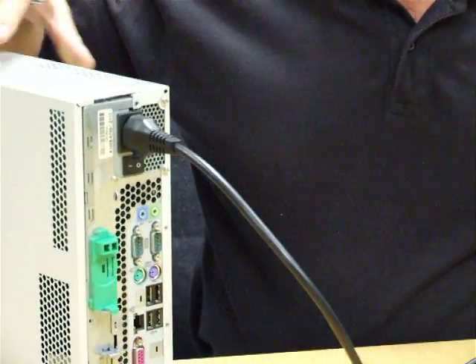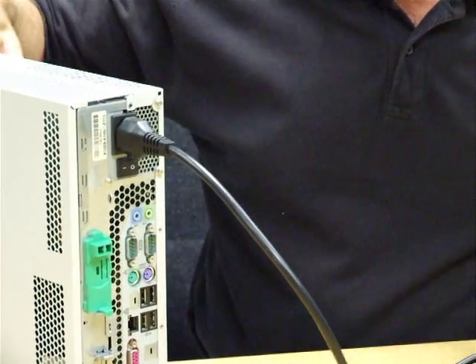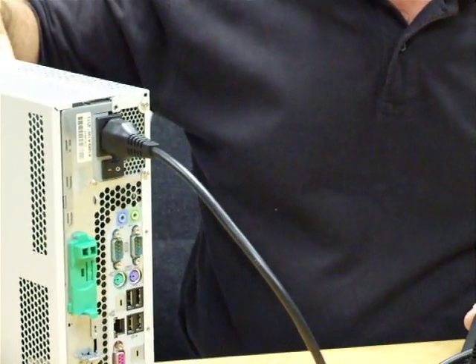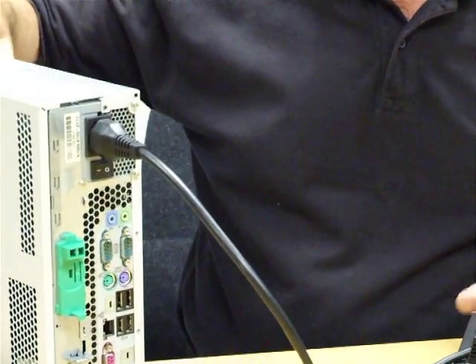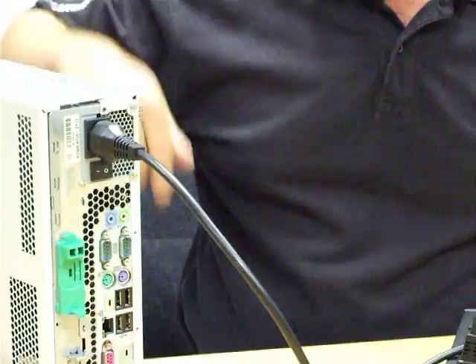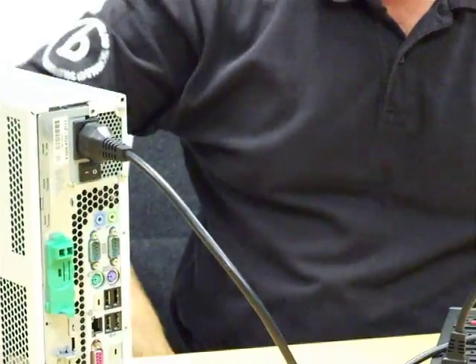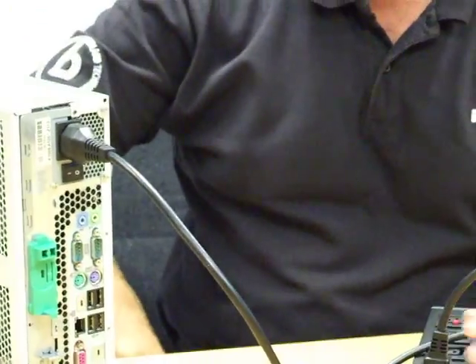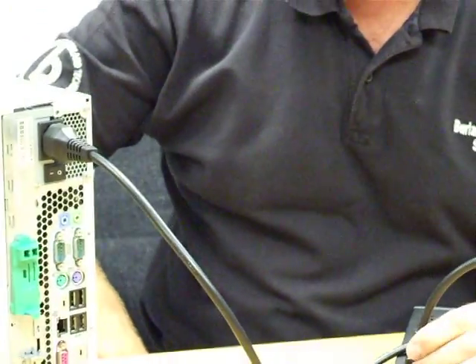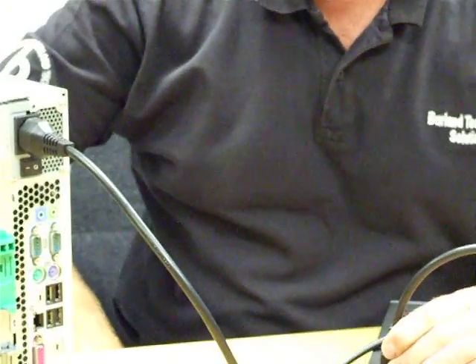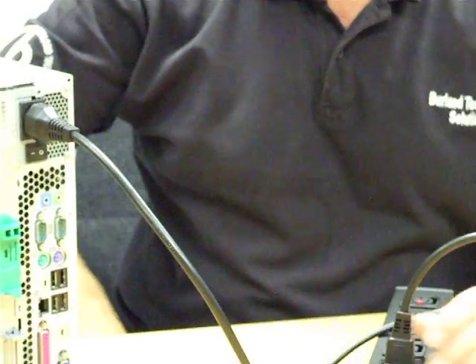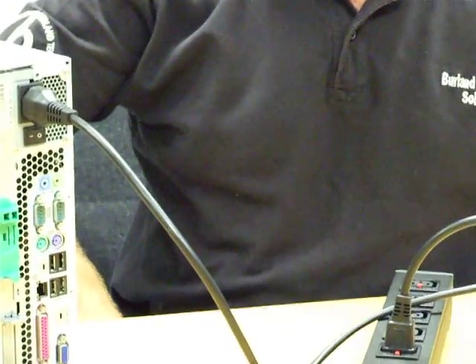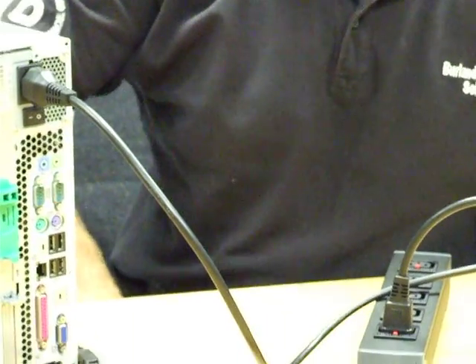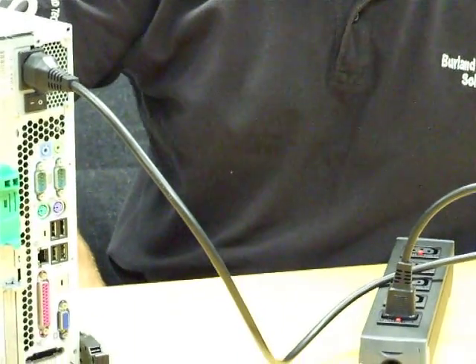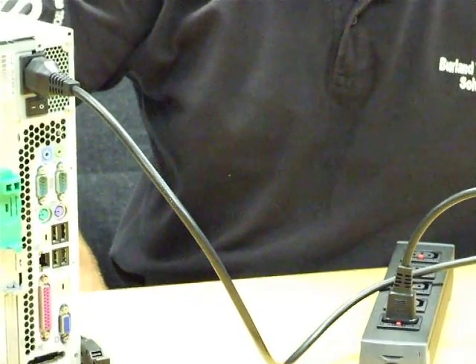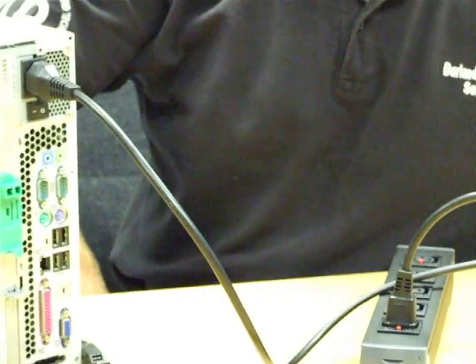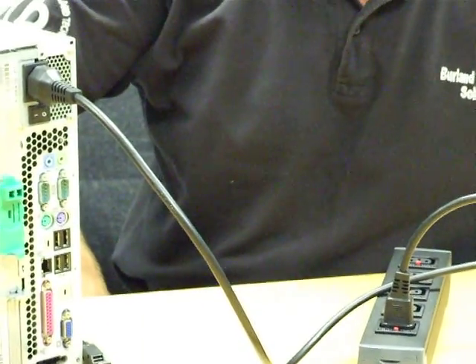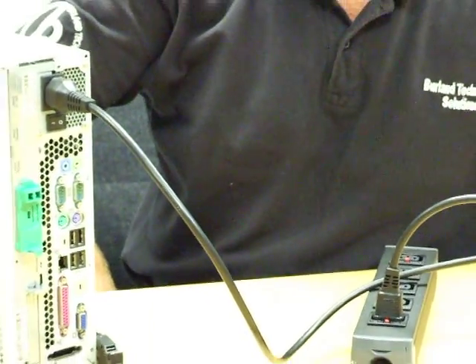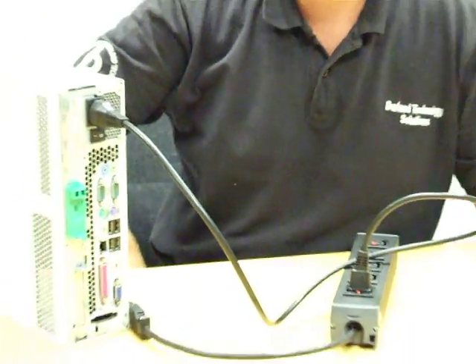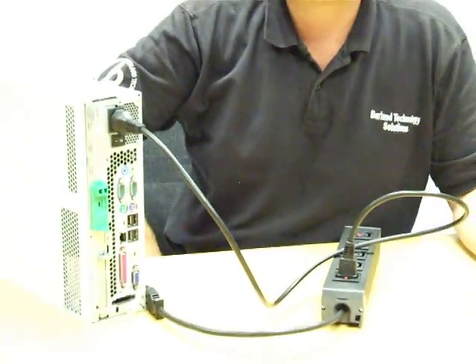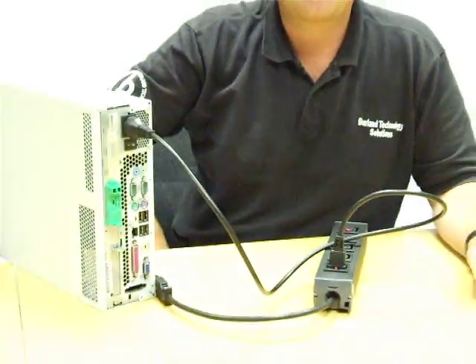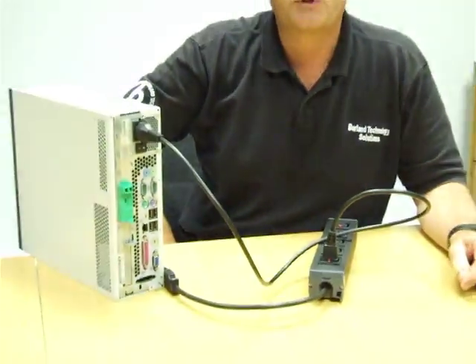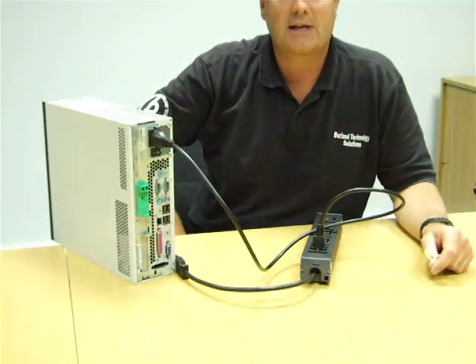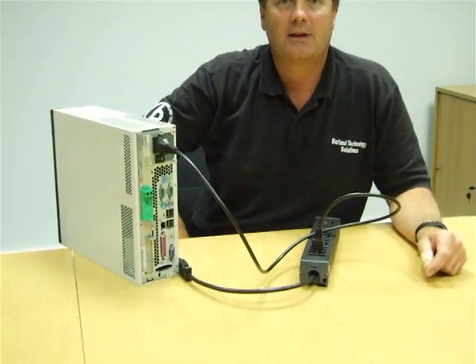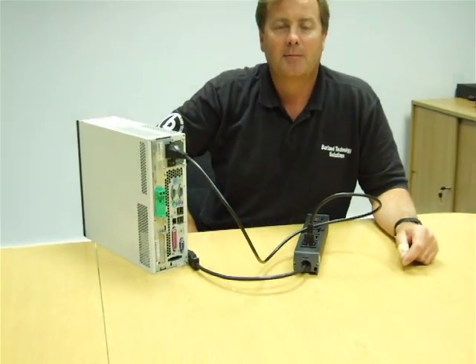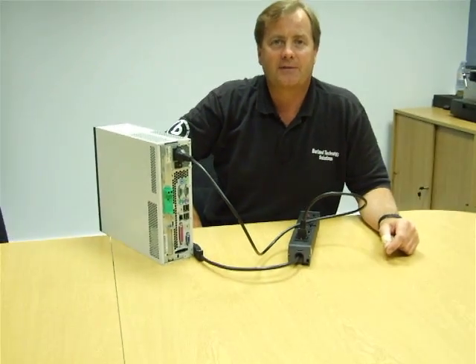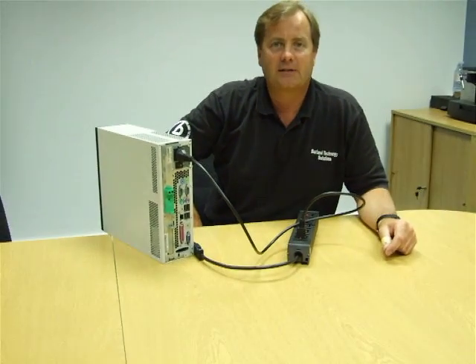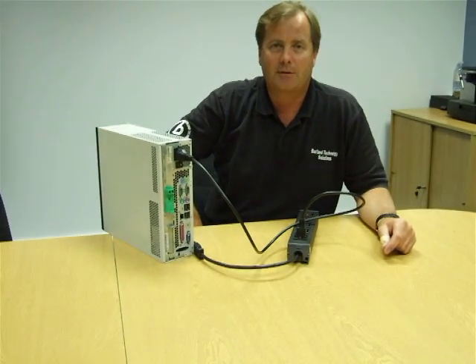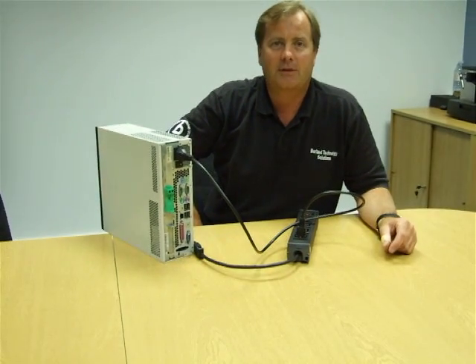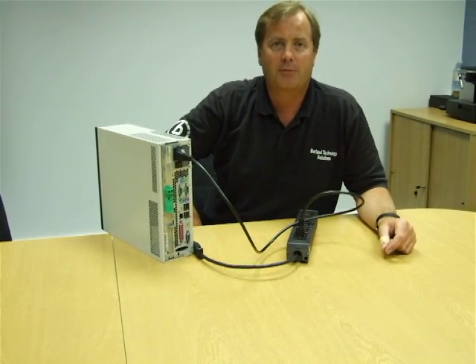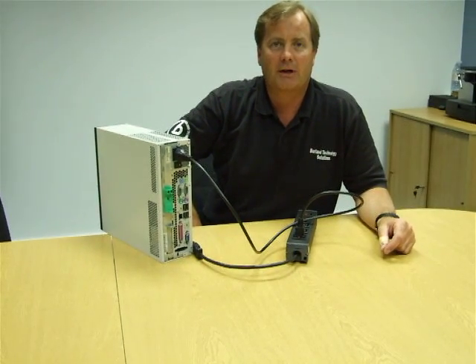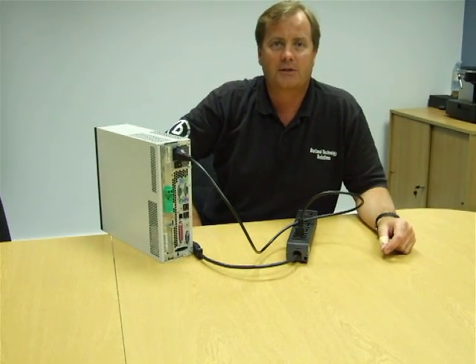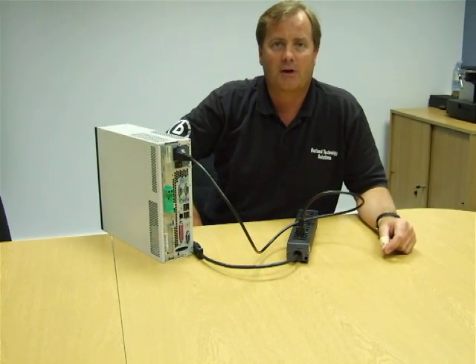This locking C13 socket and lead will take care of the weakest link in the power chain in your data center. For more details, please visit www.berland.com.